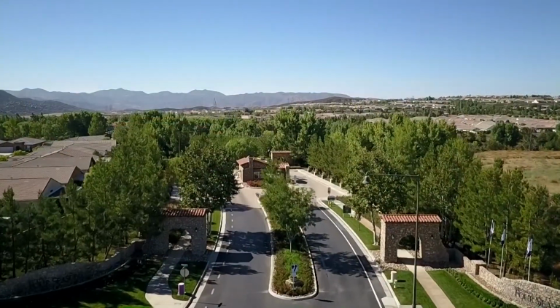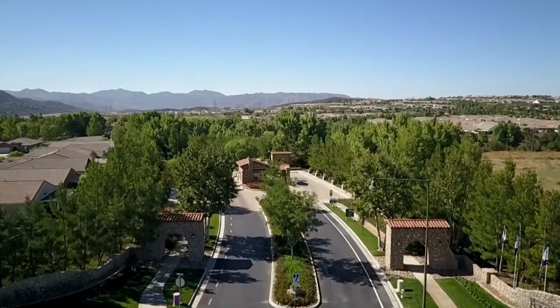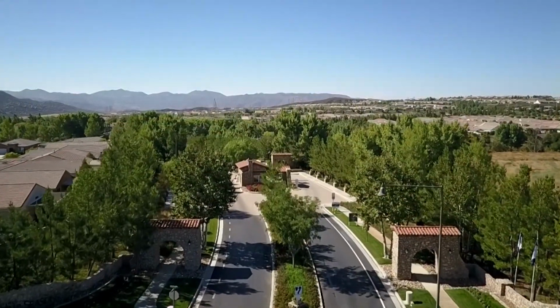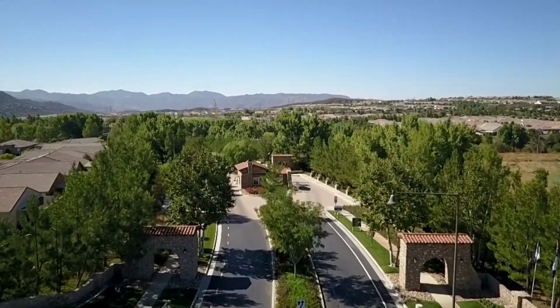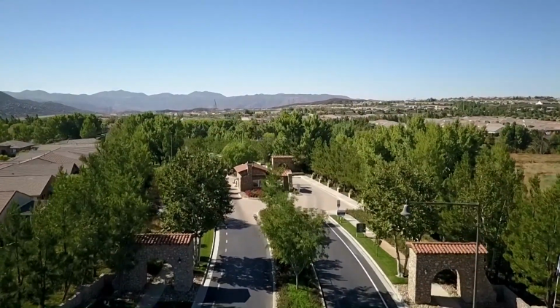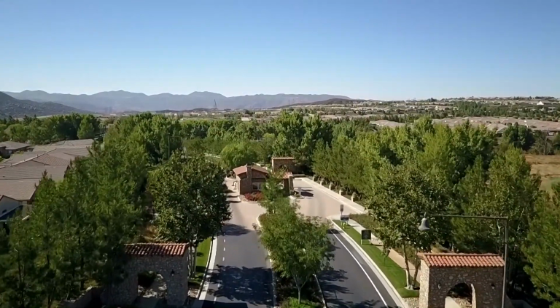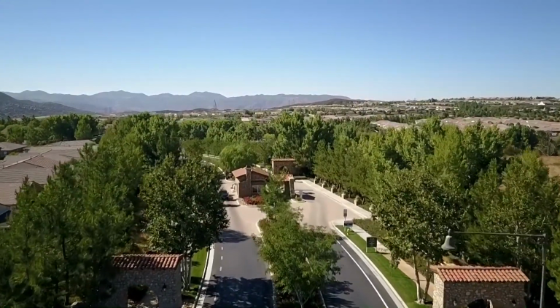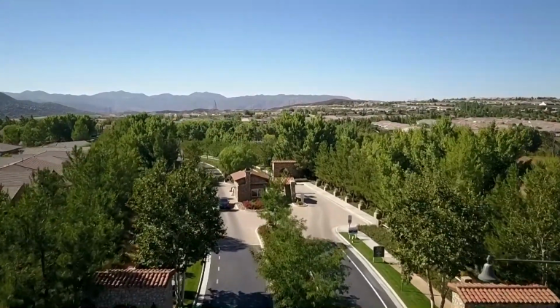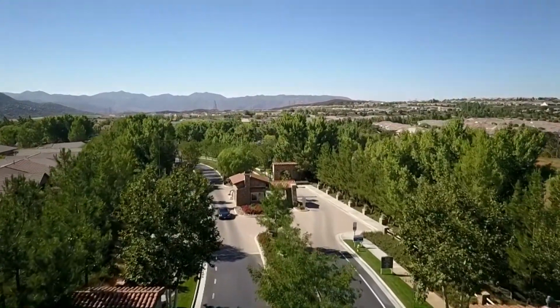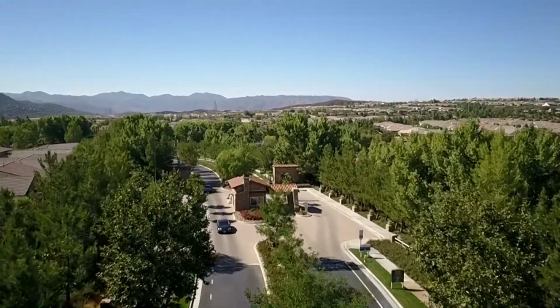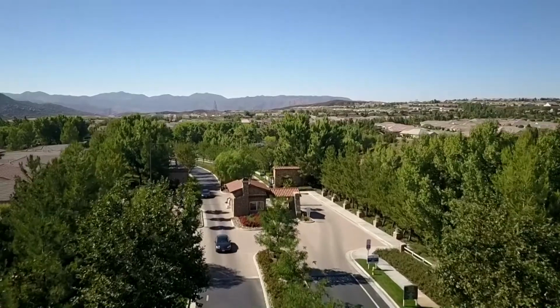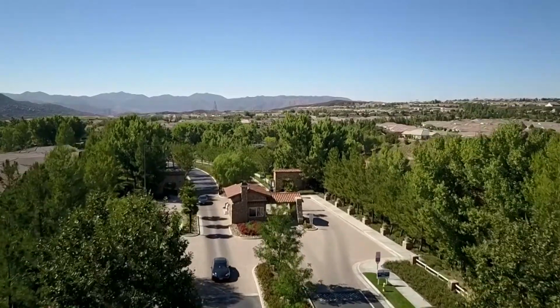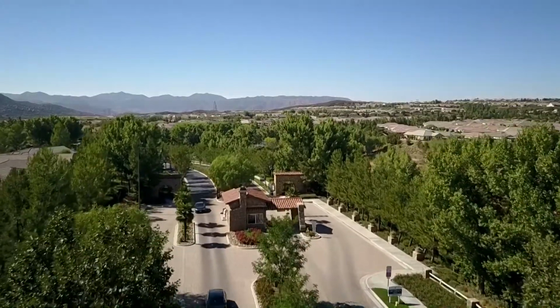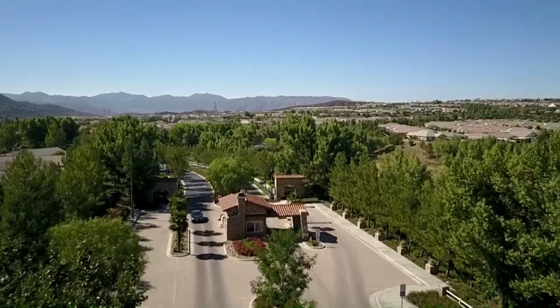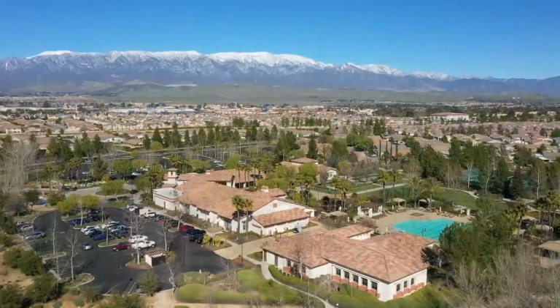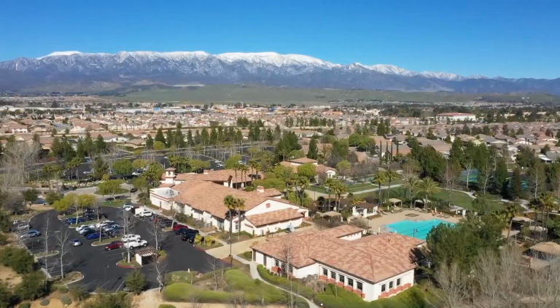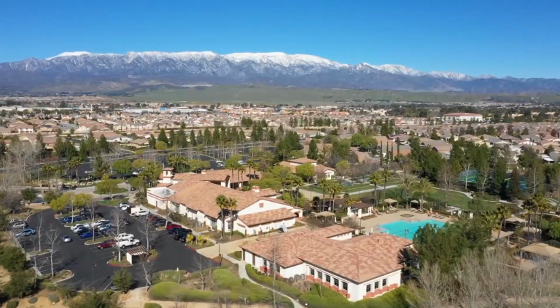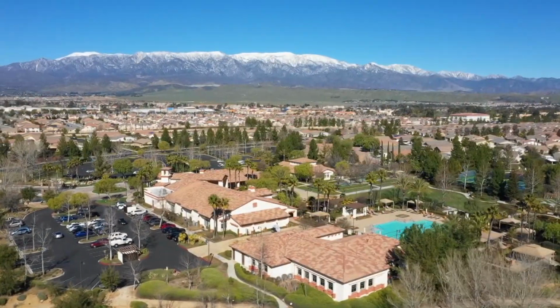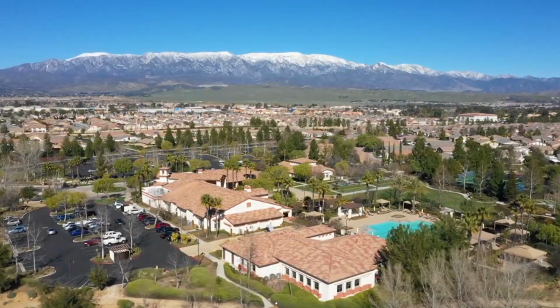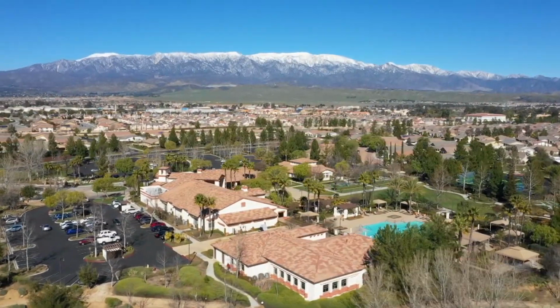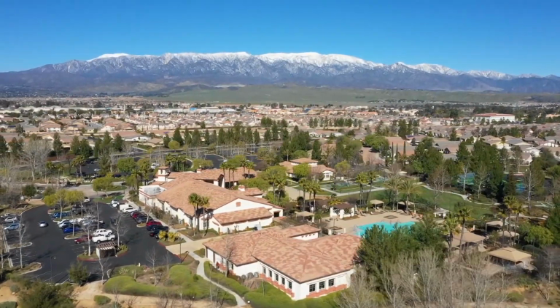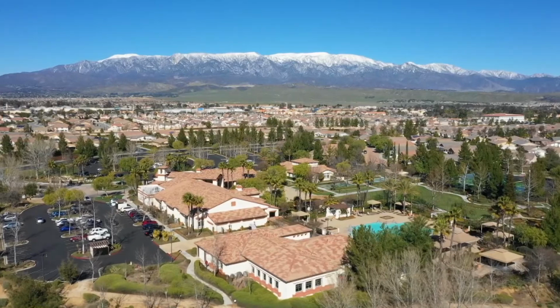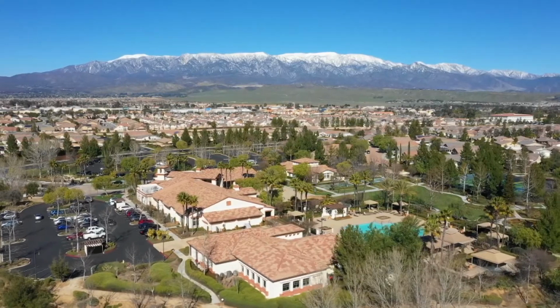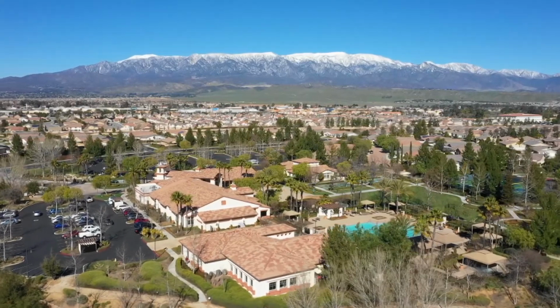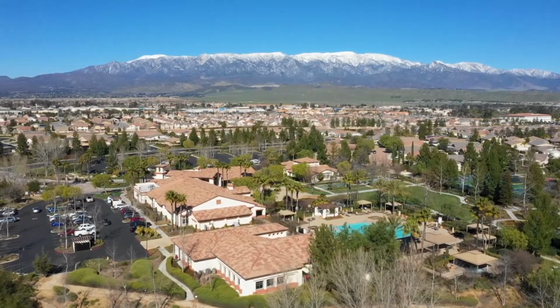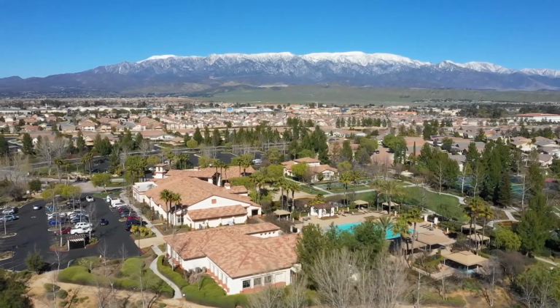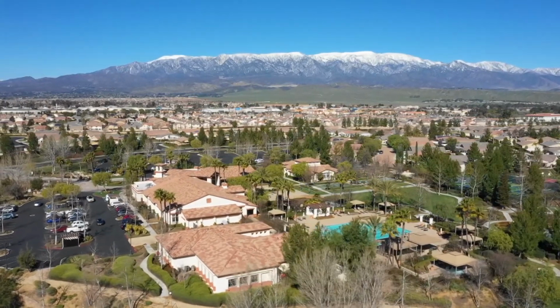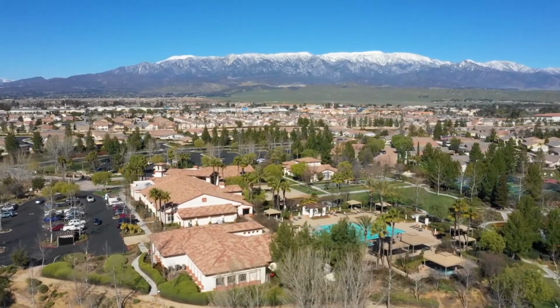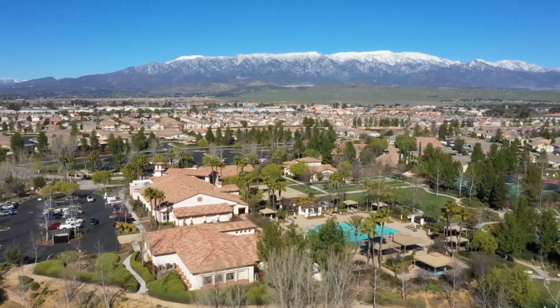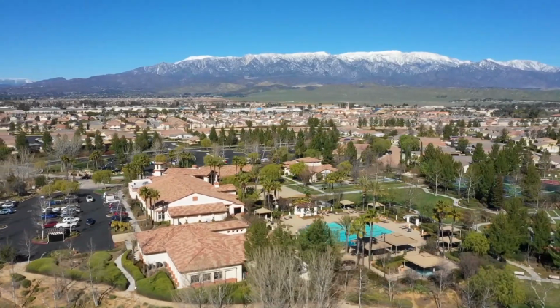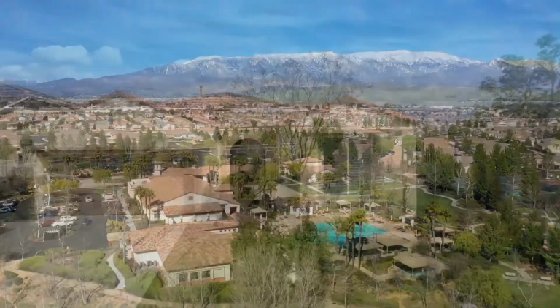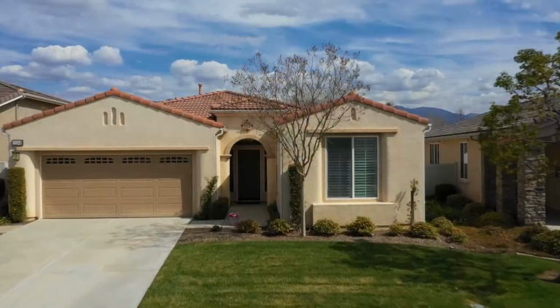Four Seasons at Beaumont is an exclusive gated community and is a favorite among active adult buyers who want a premier Southern California location, gorgeous mountain views, world-class amenities, and modern homes.